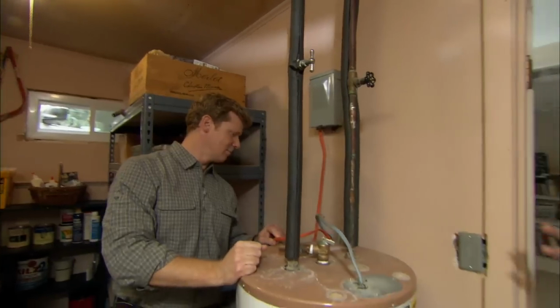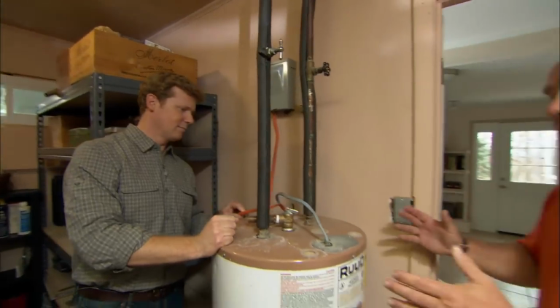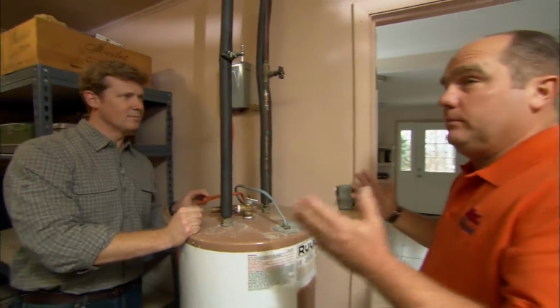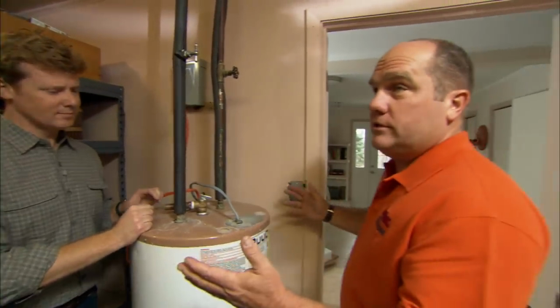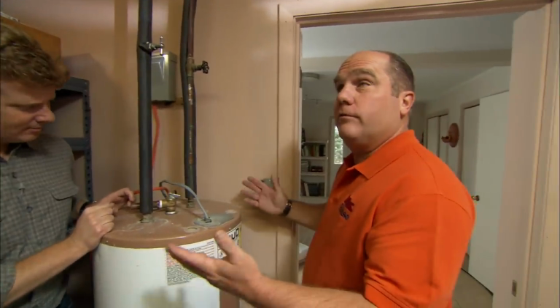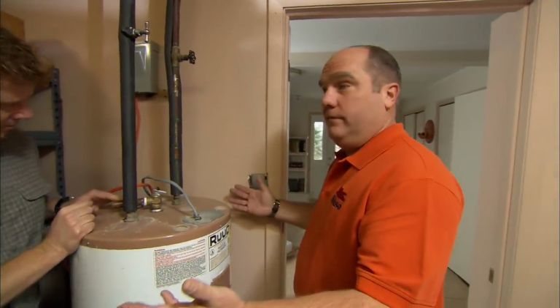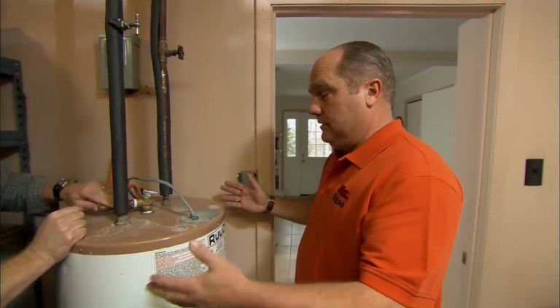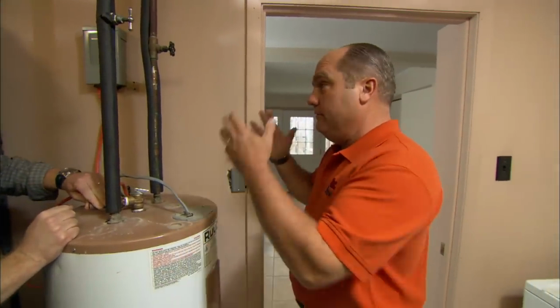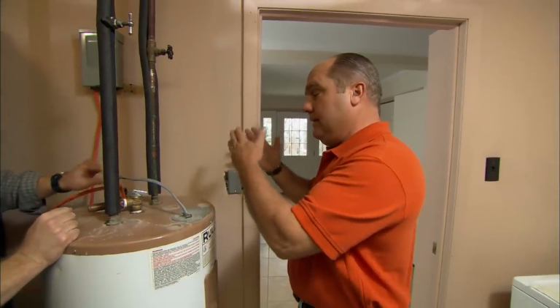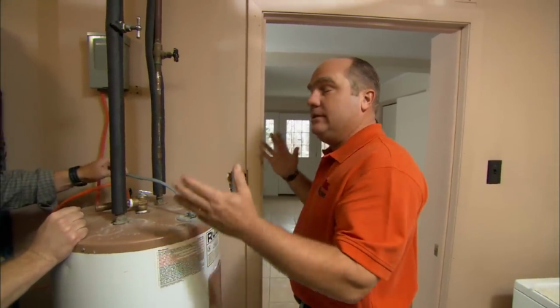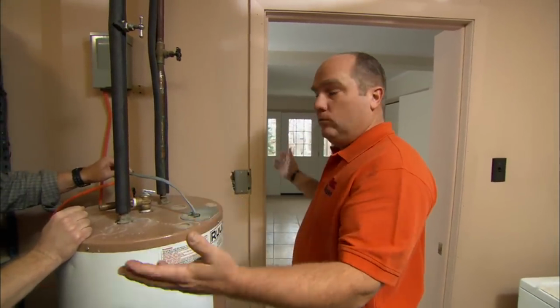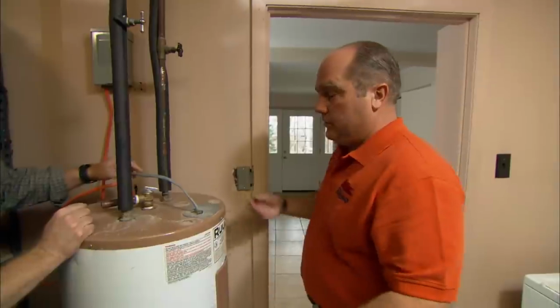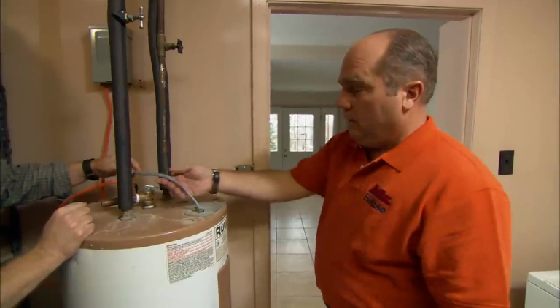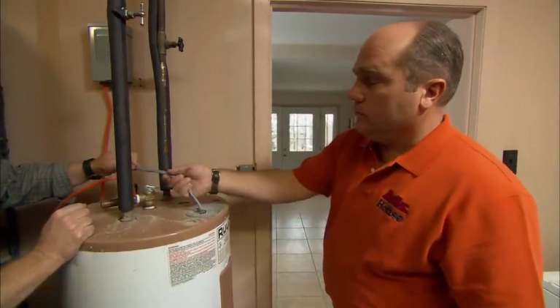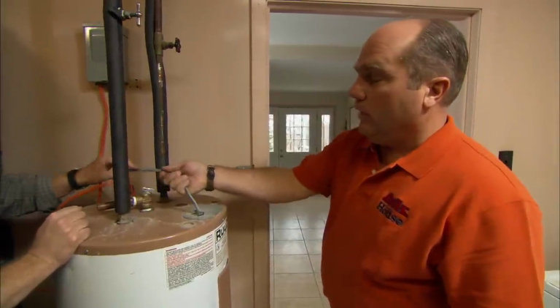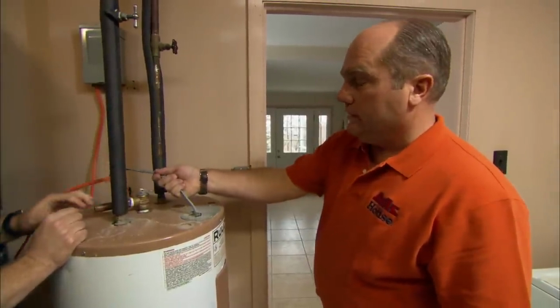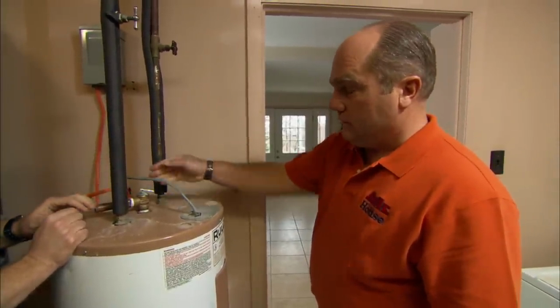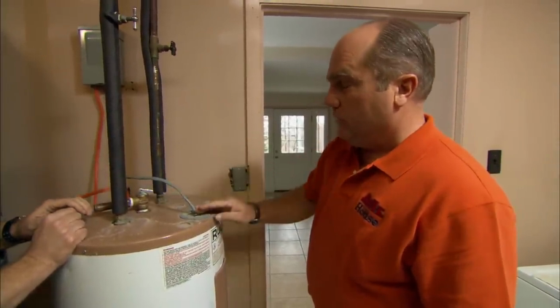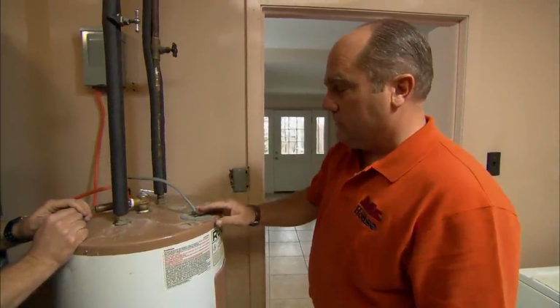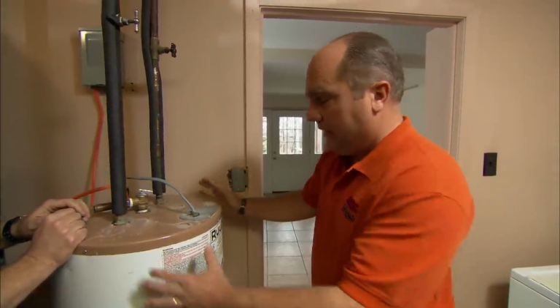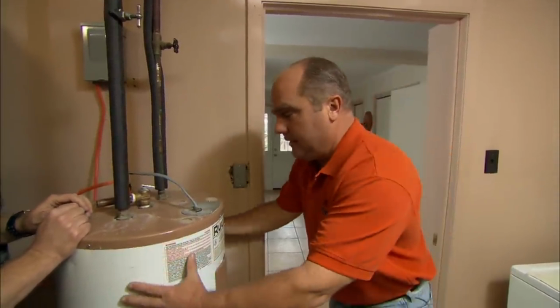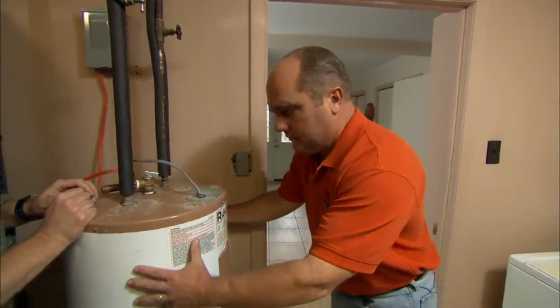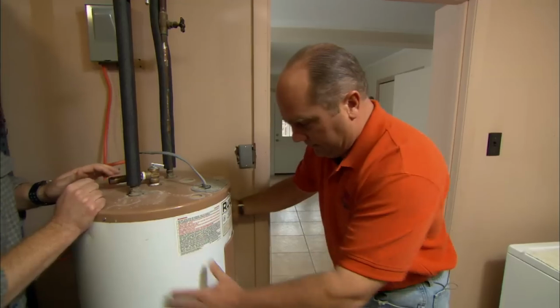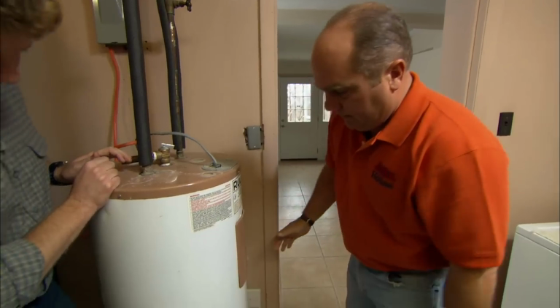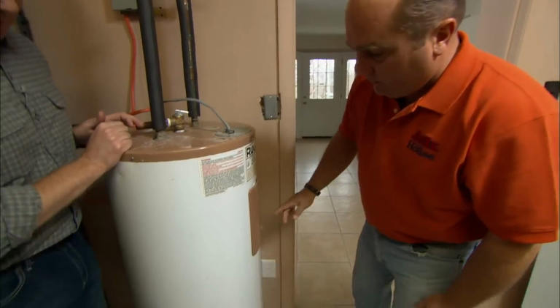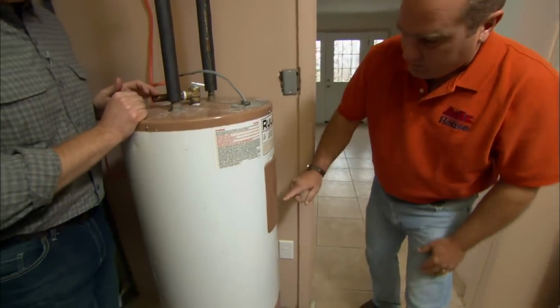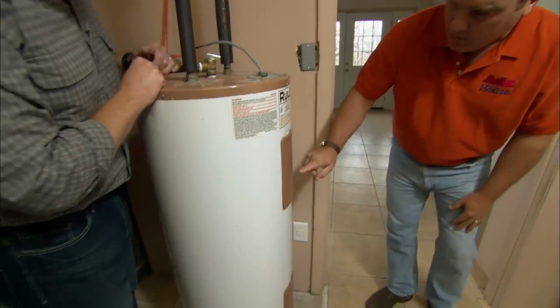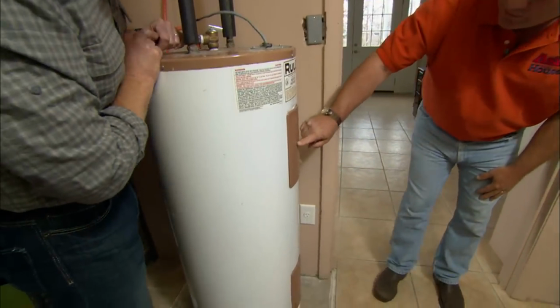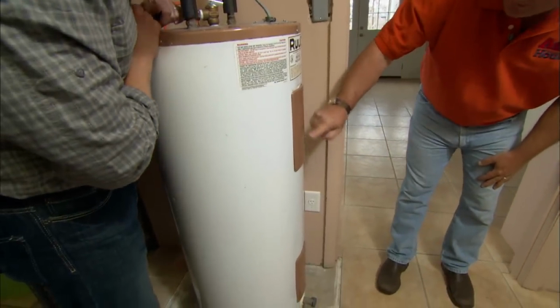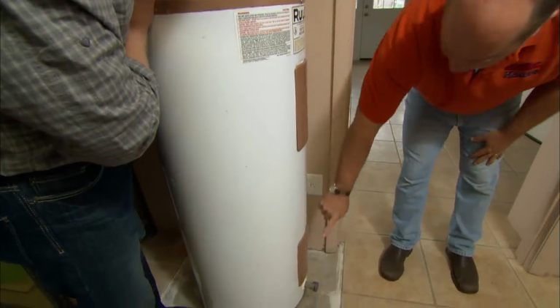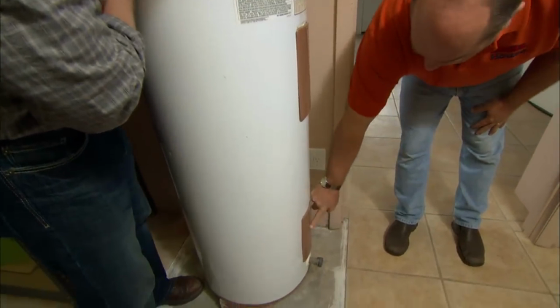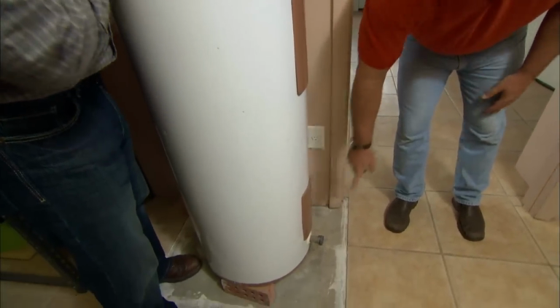An electric water heater is a popular choice in America for its convenience. It doesn't have any venting, it doesn't need any fuel storage. All you've got to do is run a wire — this is 220 volts — to this glass-lined steel tank. To heat the water, there are two elements: one at the top, one at the bottom.